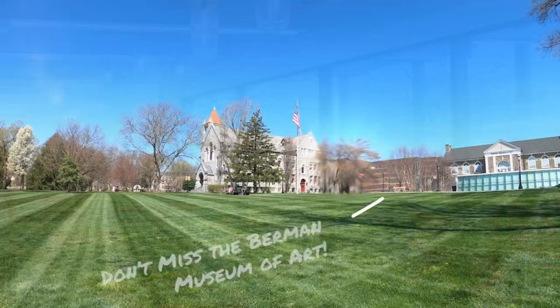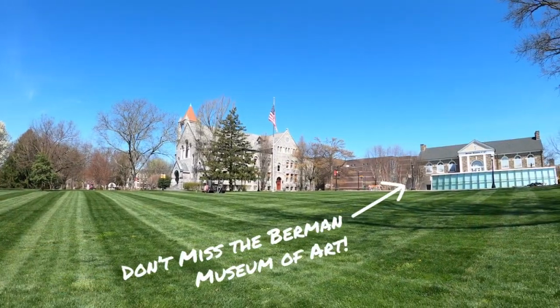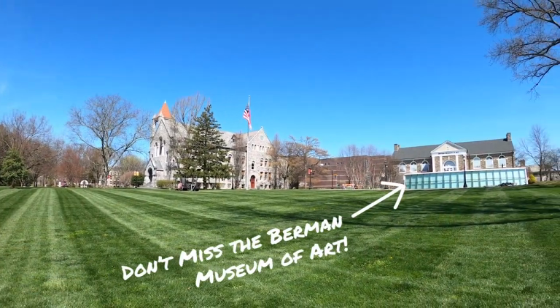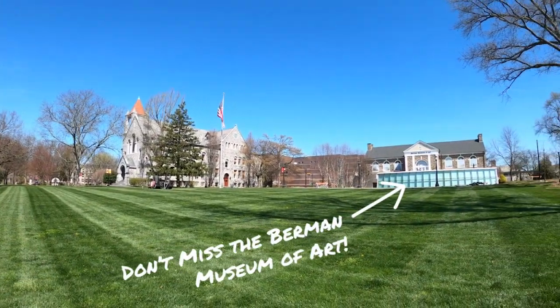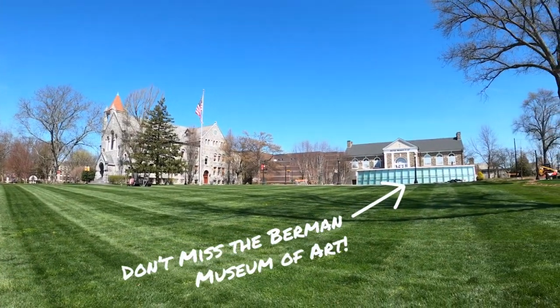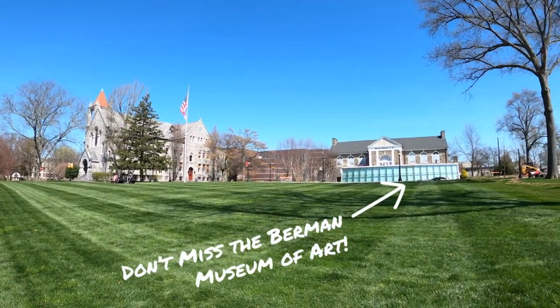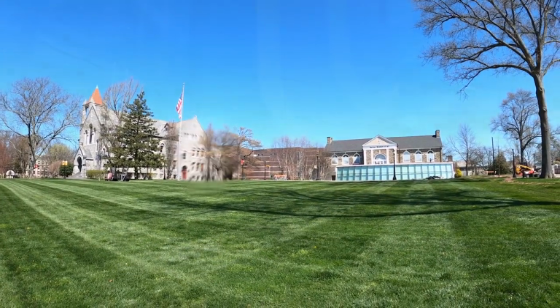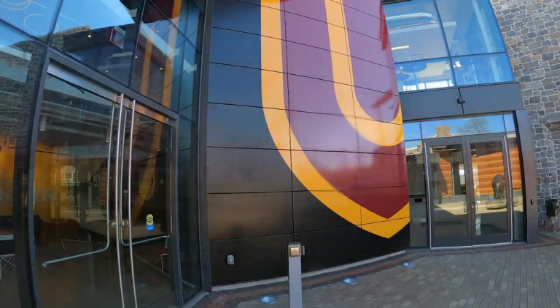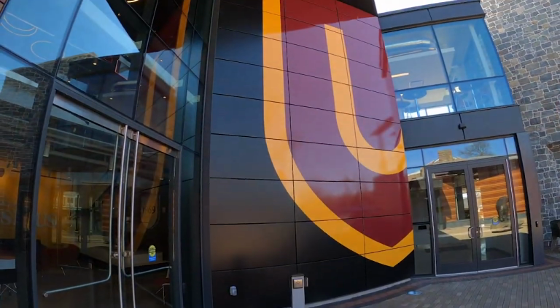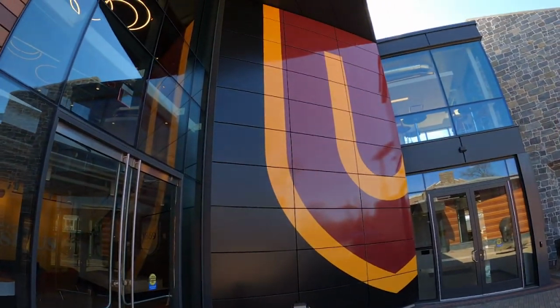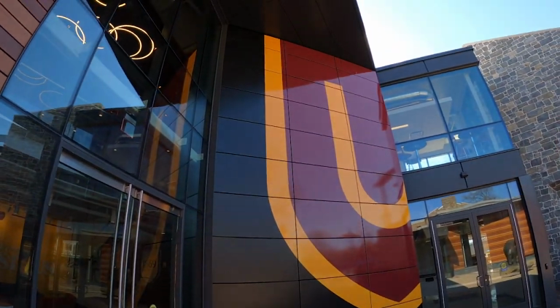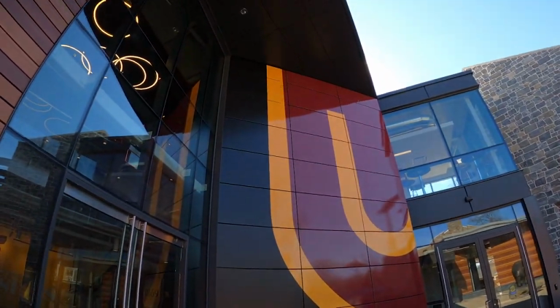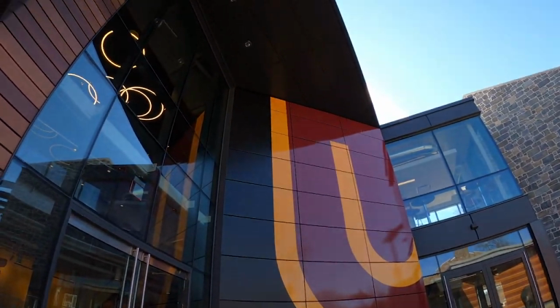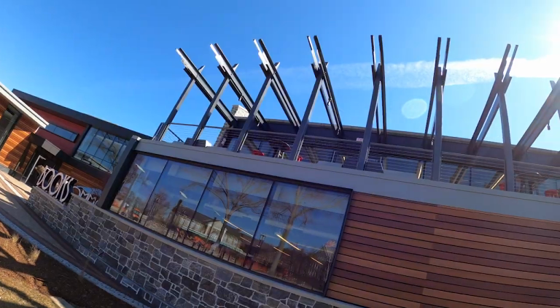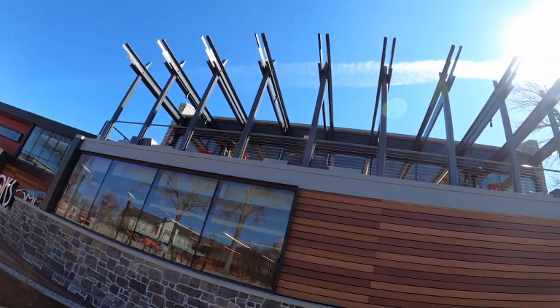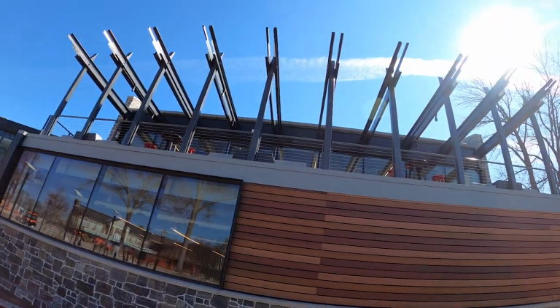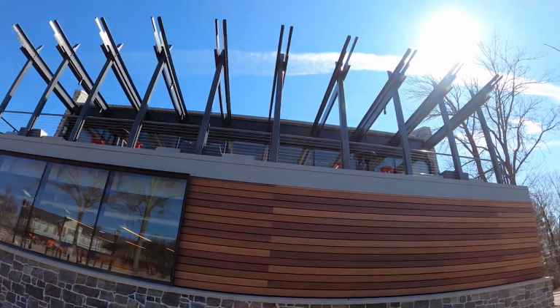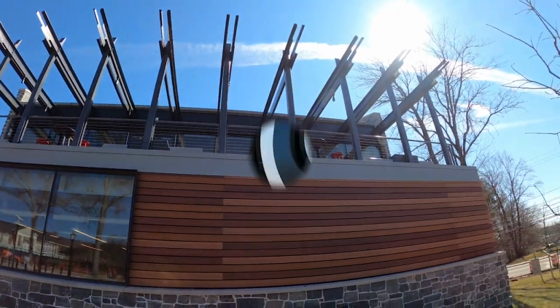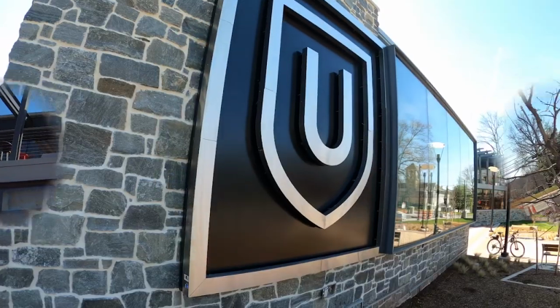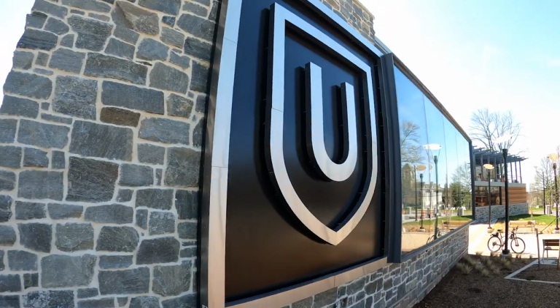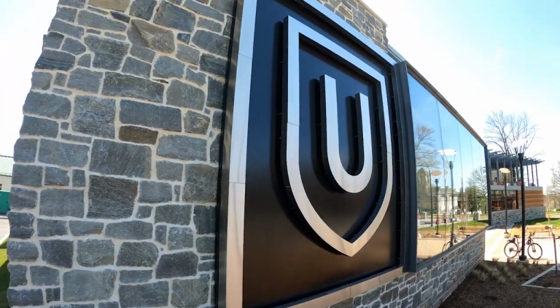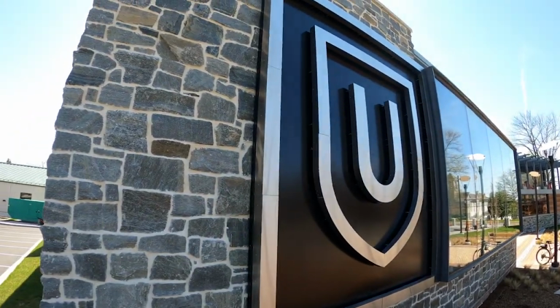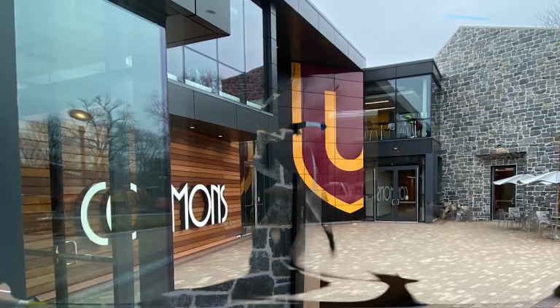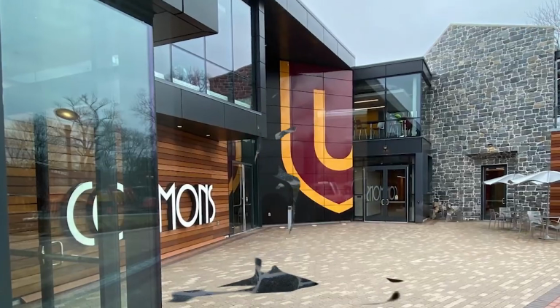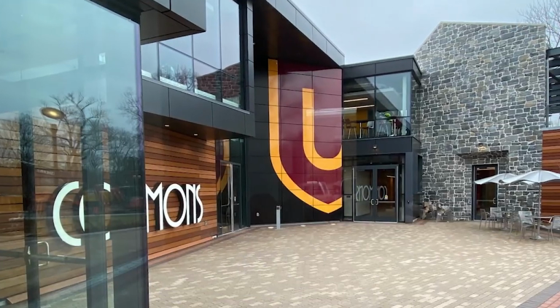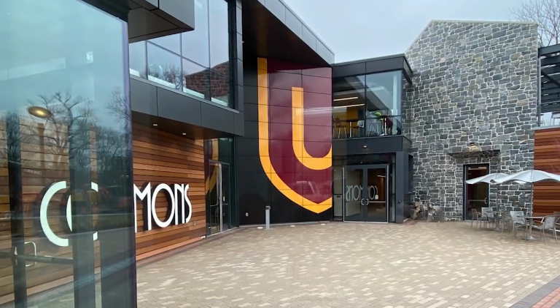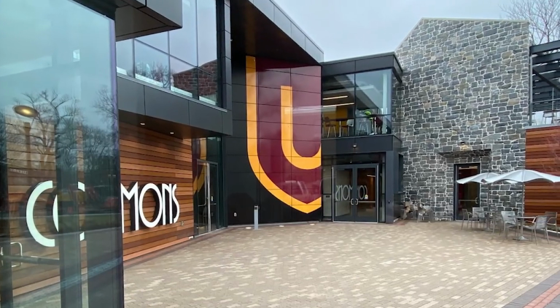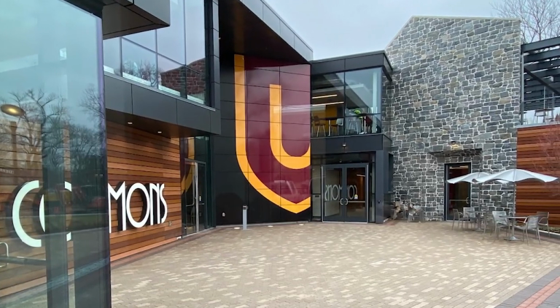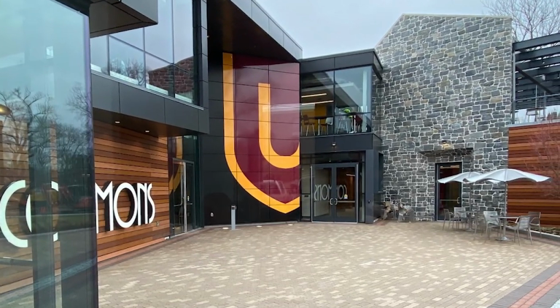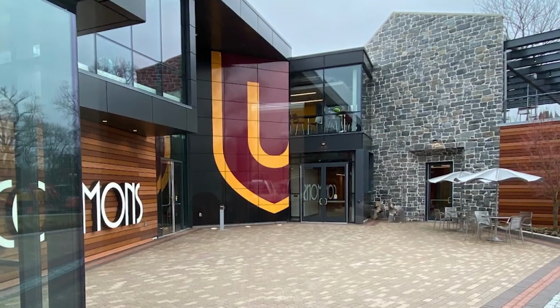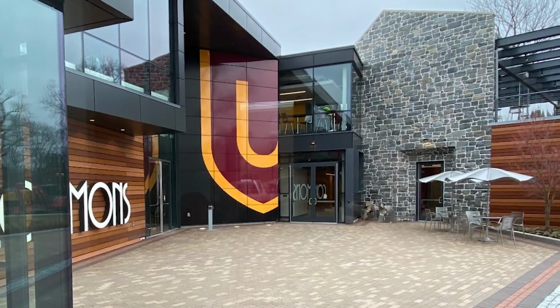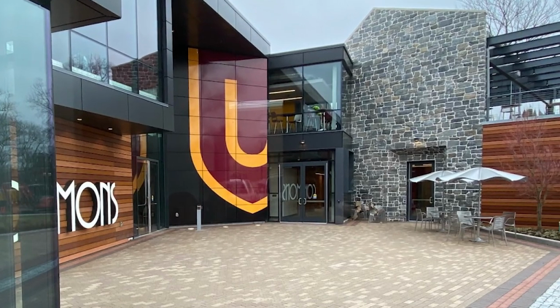With panoramic views of campus and ample indoor and outdoor seating to grab a cup of coffee, listen to music, or work on a project, the Commons is sure to become a favorite spot on campus that students, families, and alumni return to time and time again.